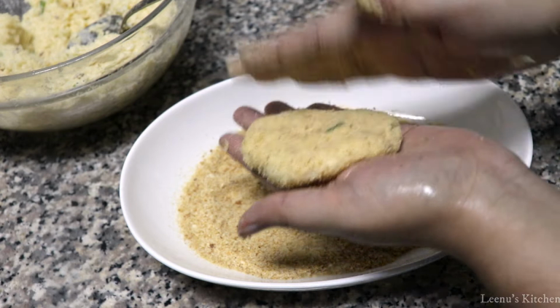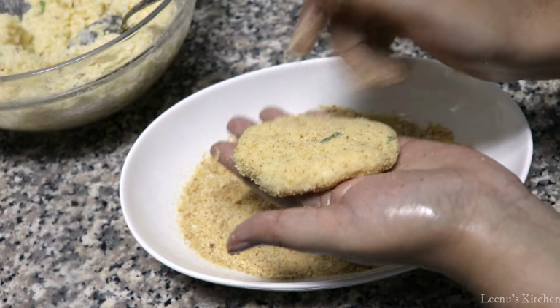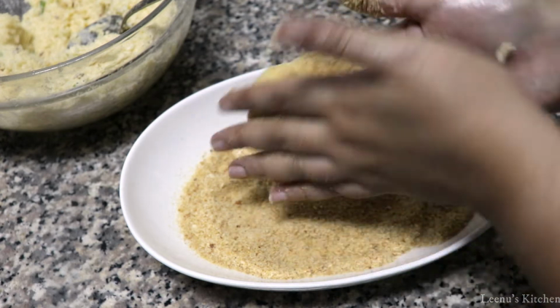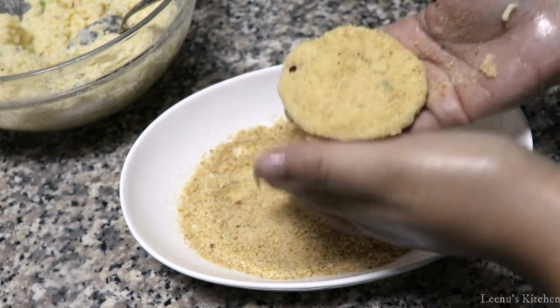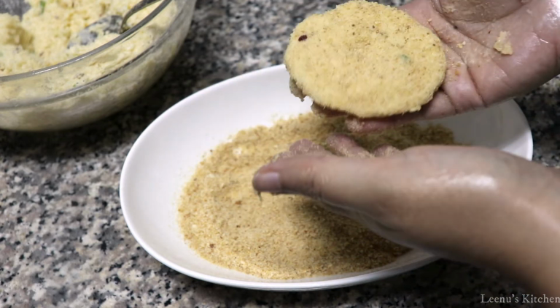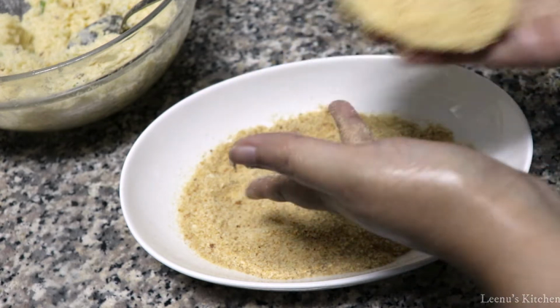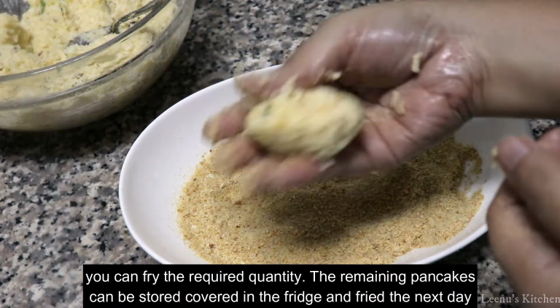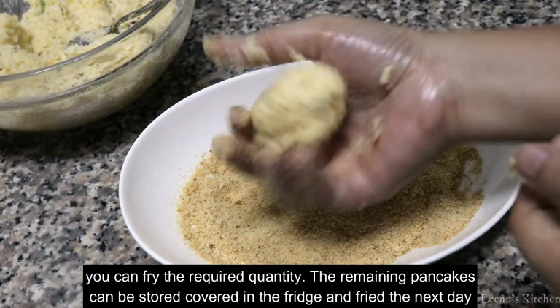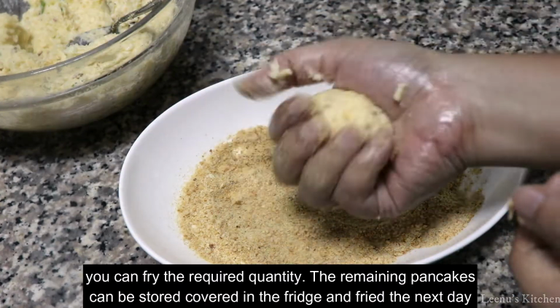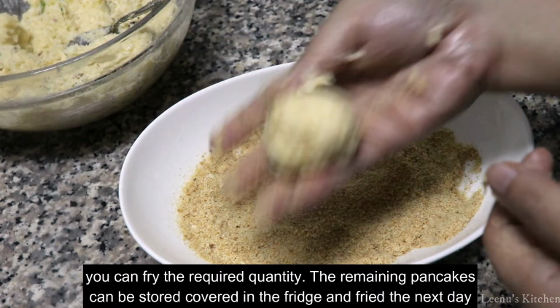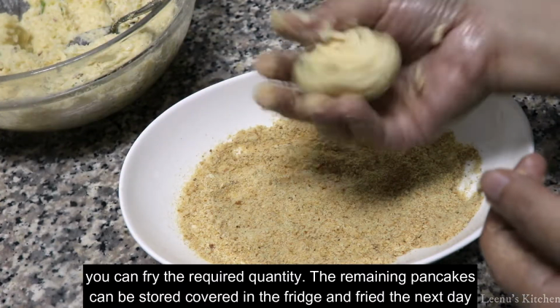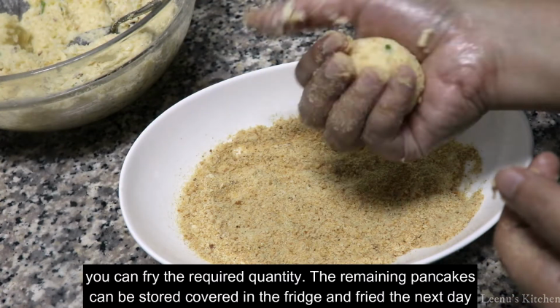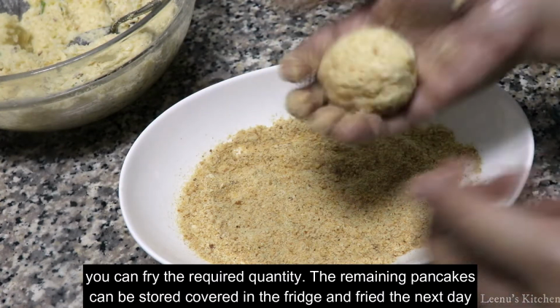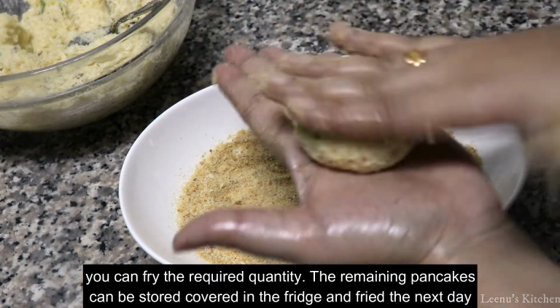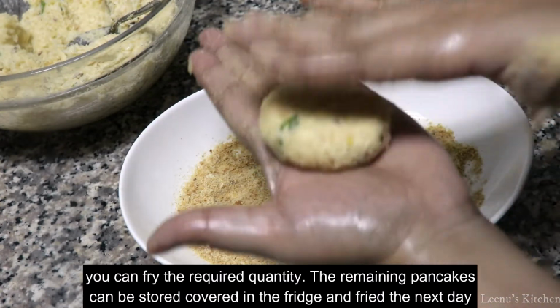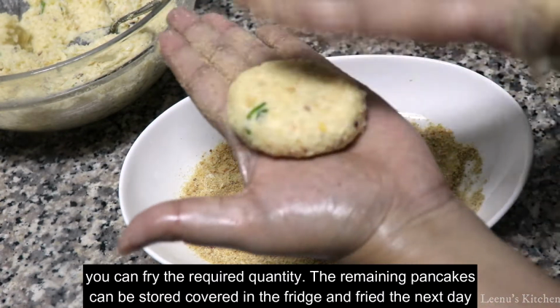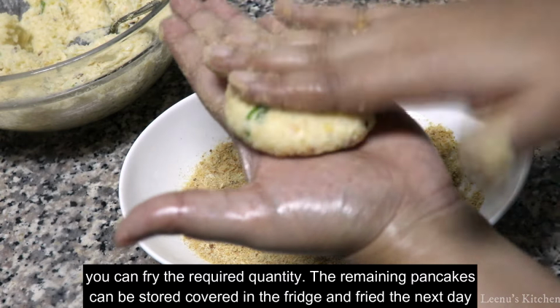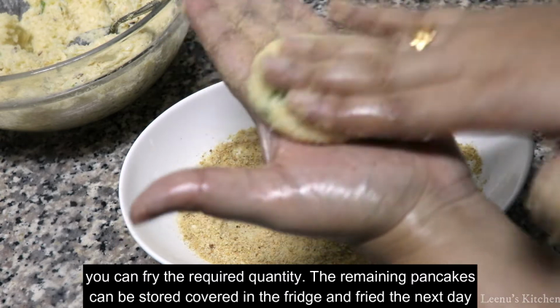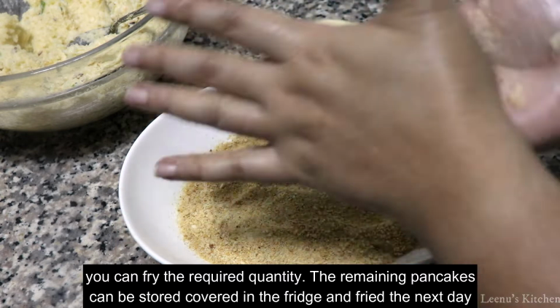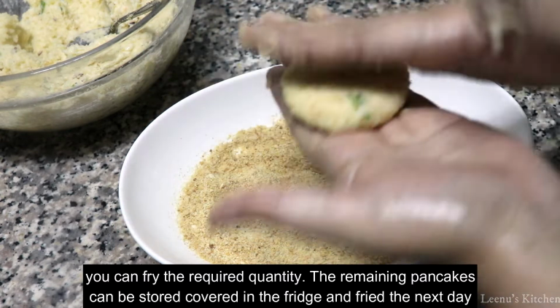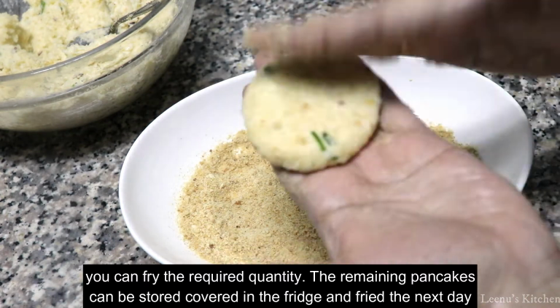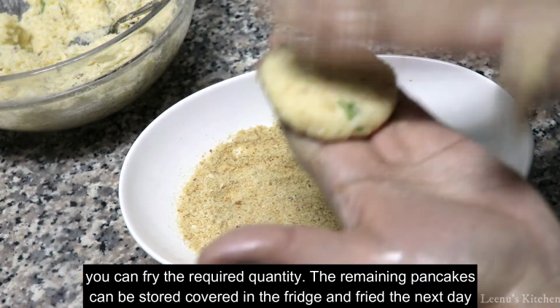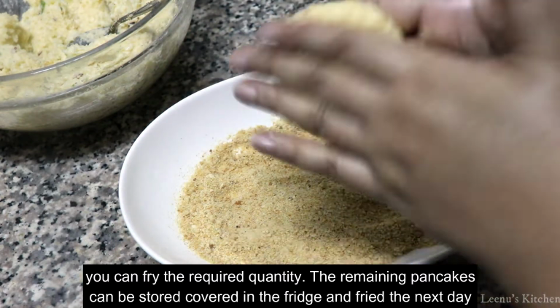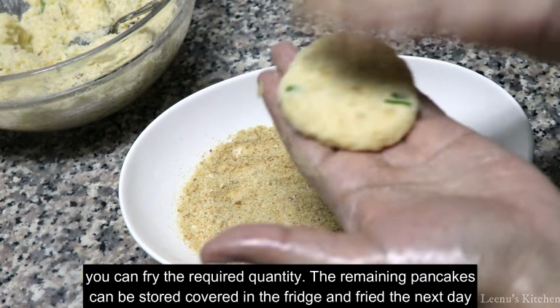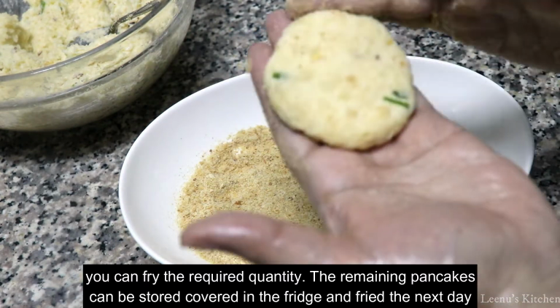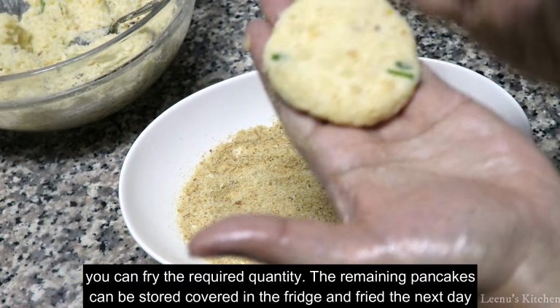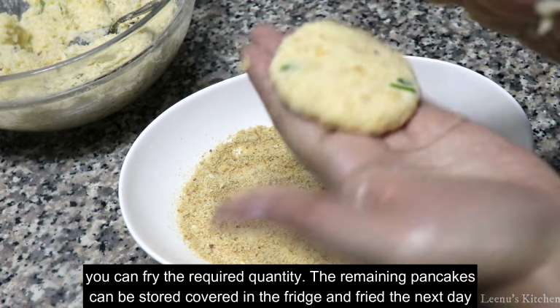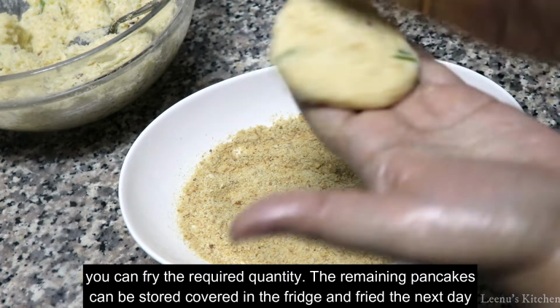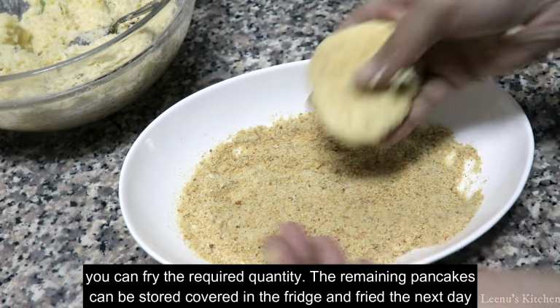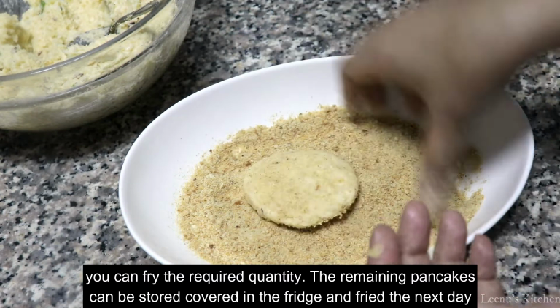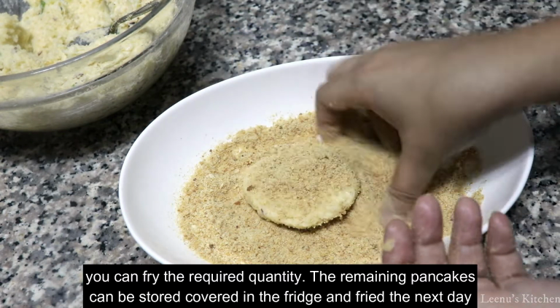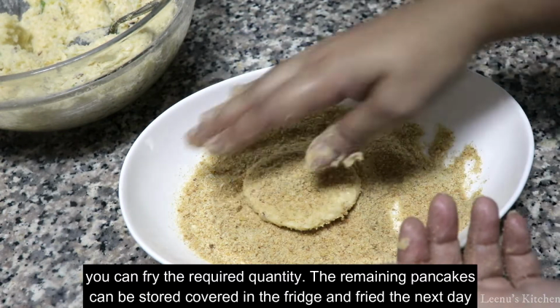You can use it in the fridge. You don't want to use it right away — you can store it inside the fridge.